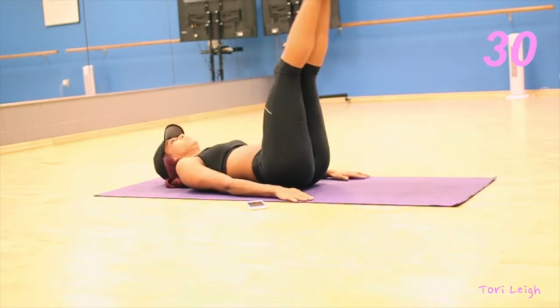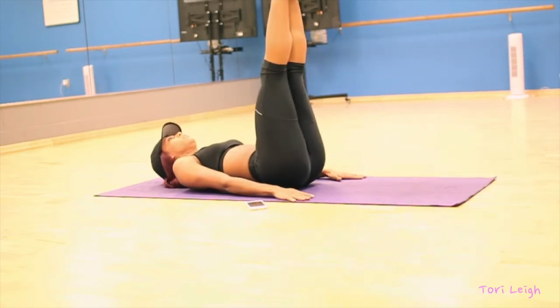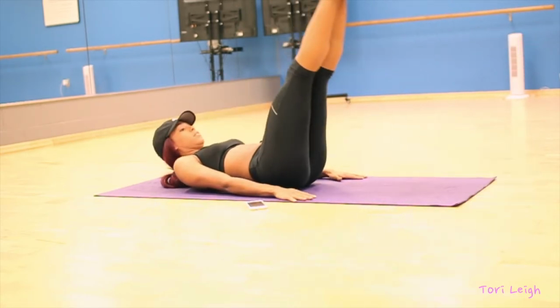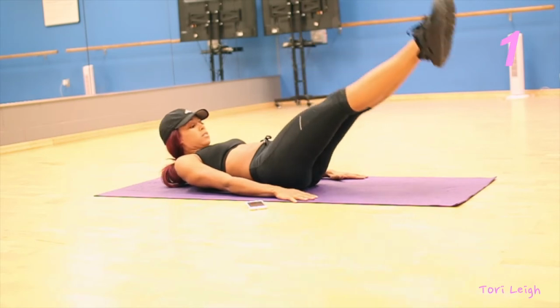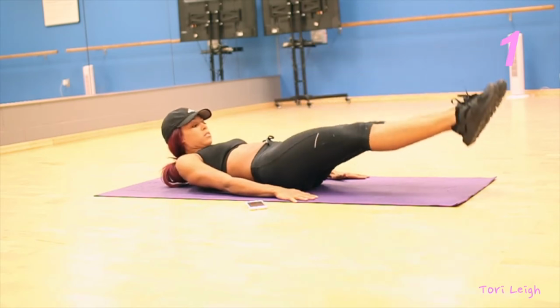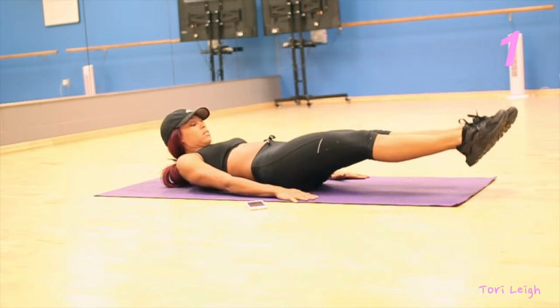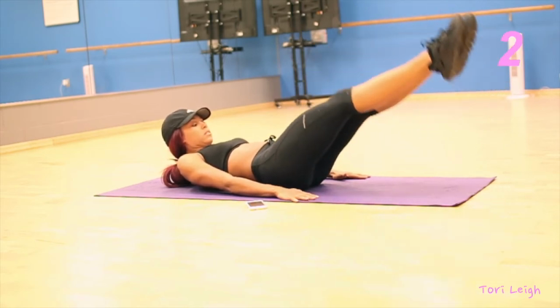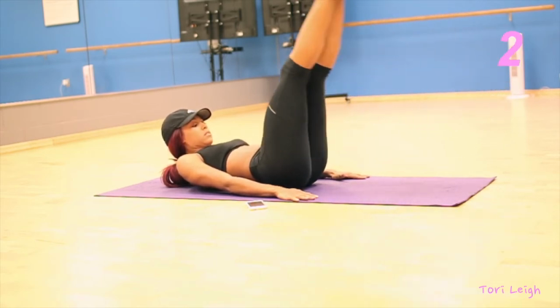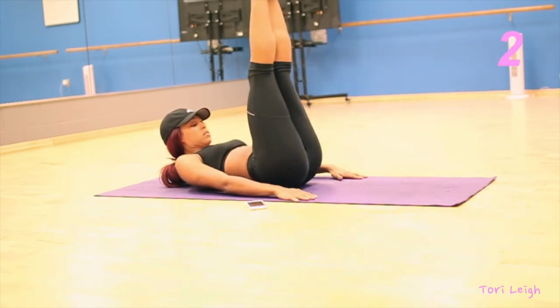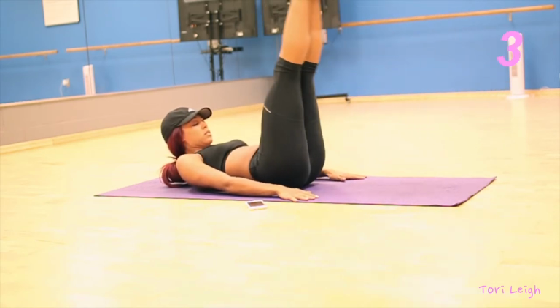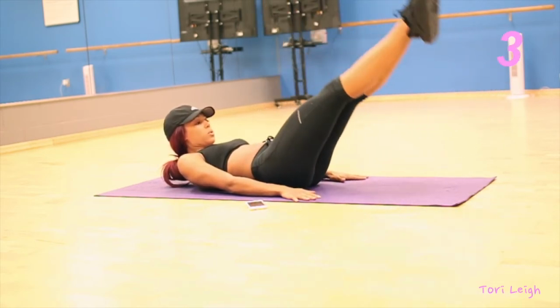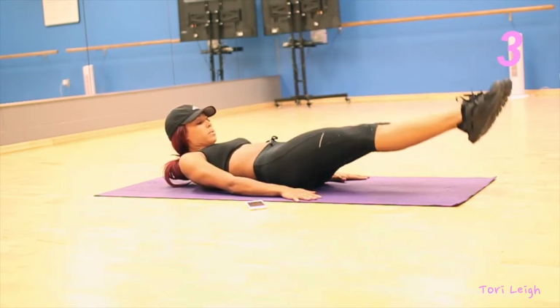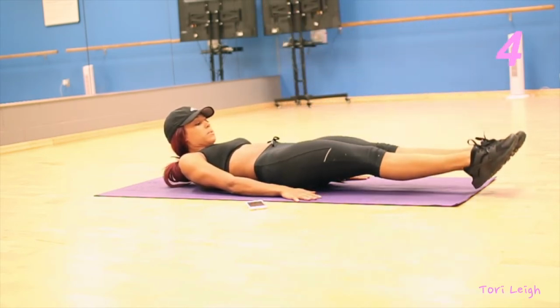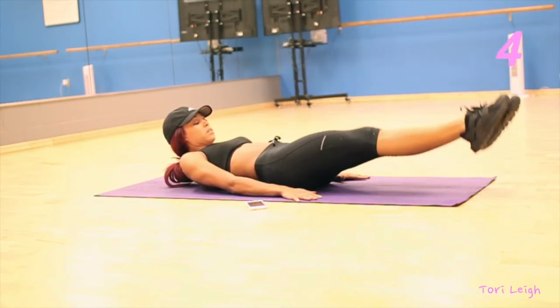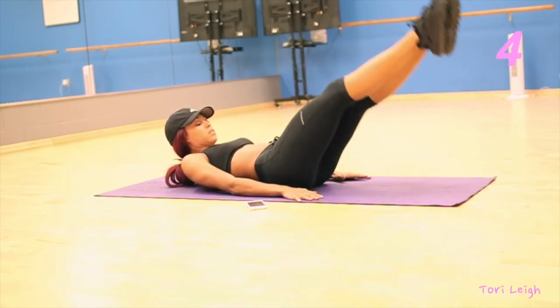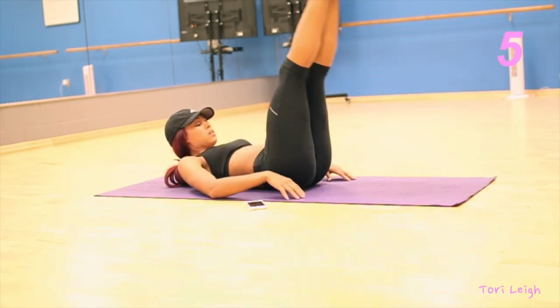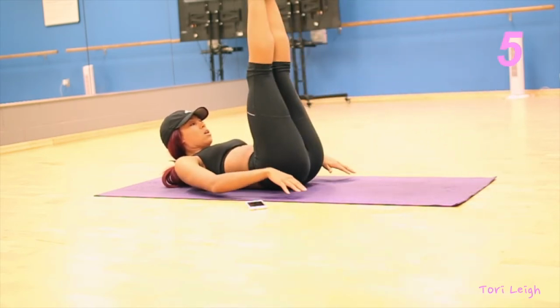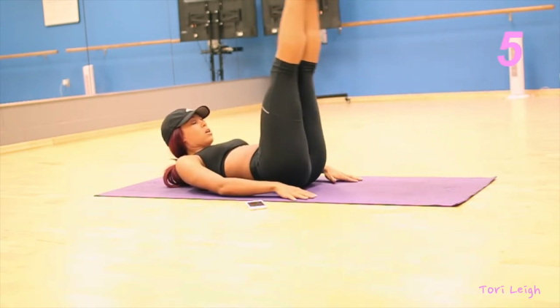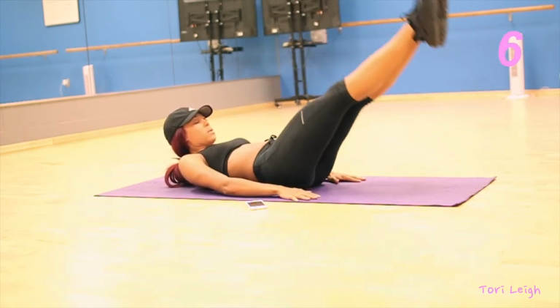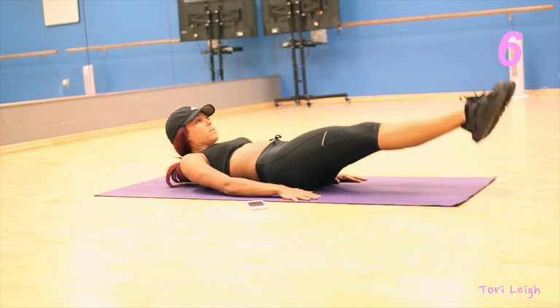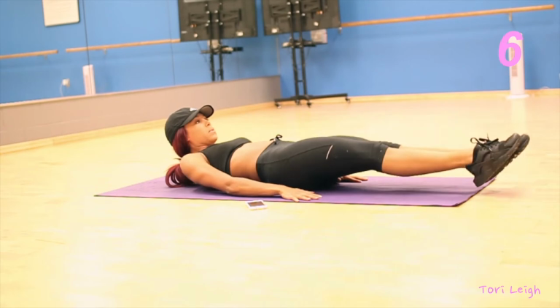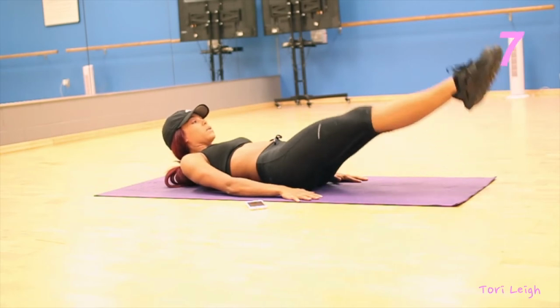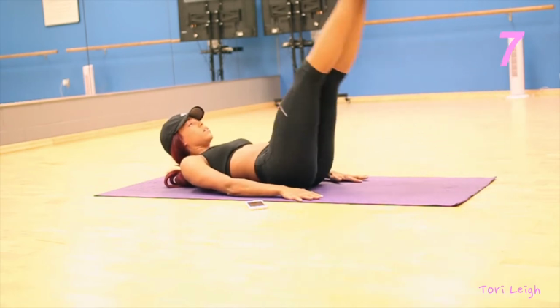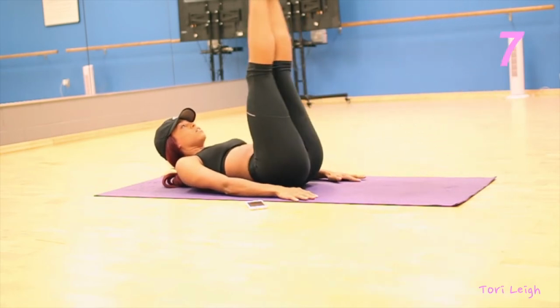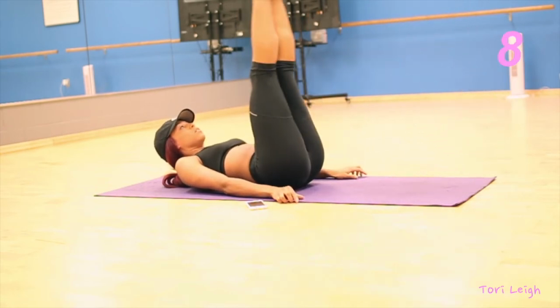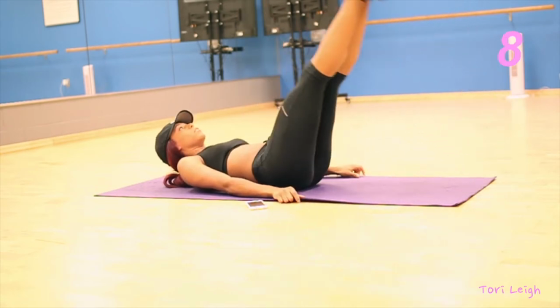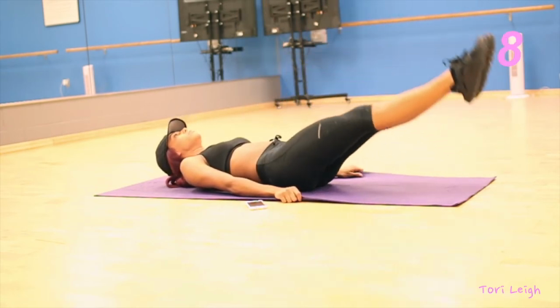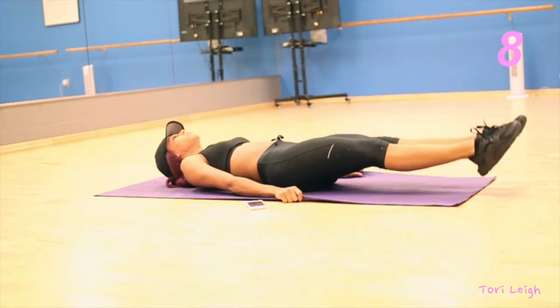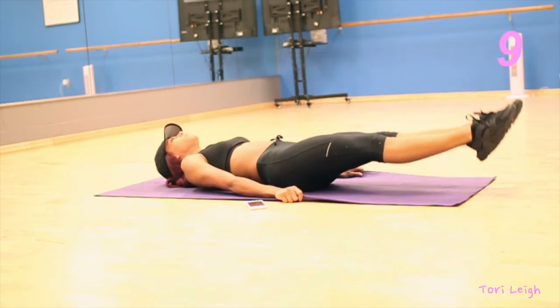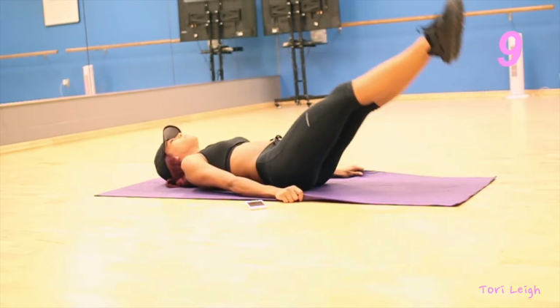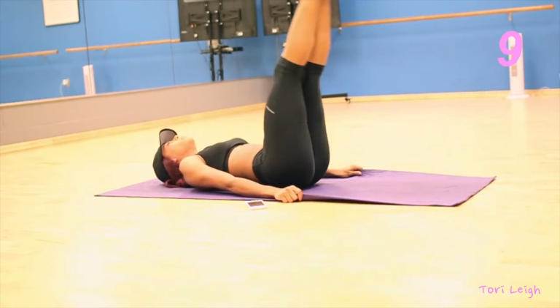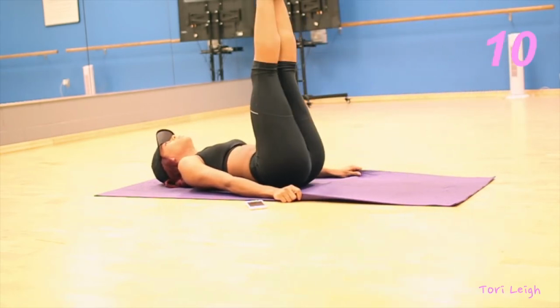The next exercise you're gonna do are leg raises. I put my arms next to my side to make it a little bit more challenging, but if you need some assistance you can put your arms under your butt to help with support.